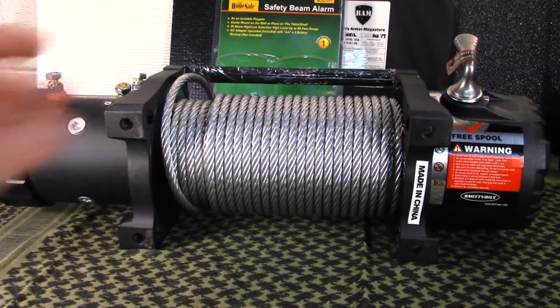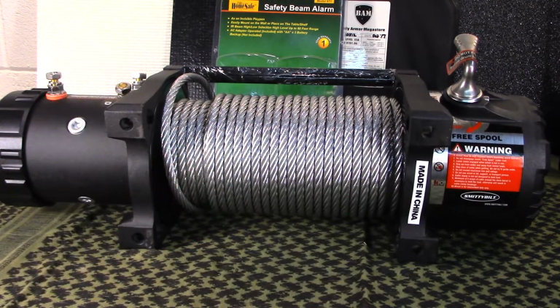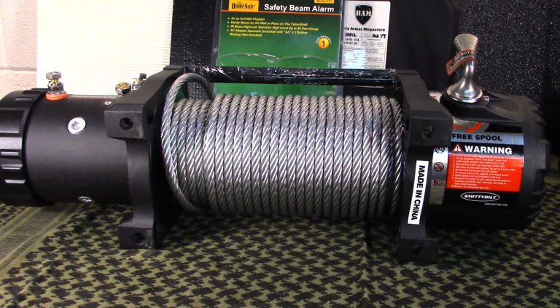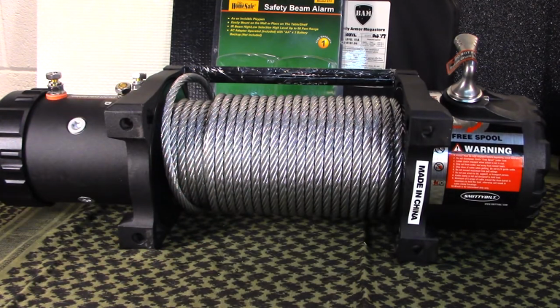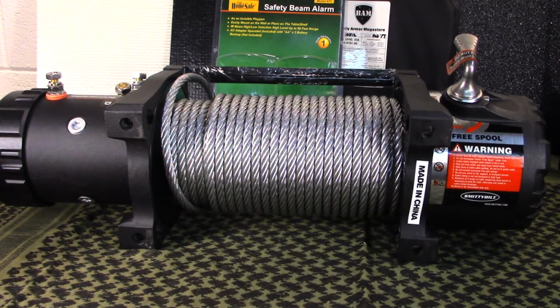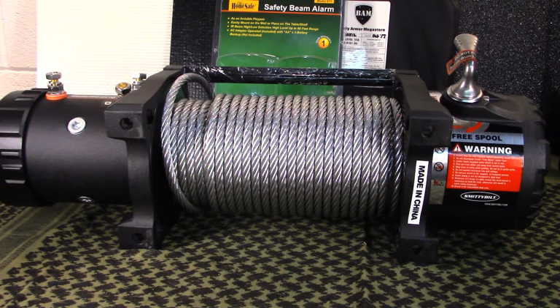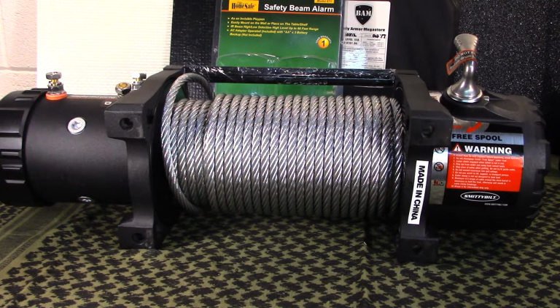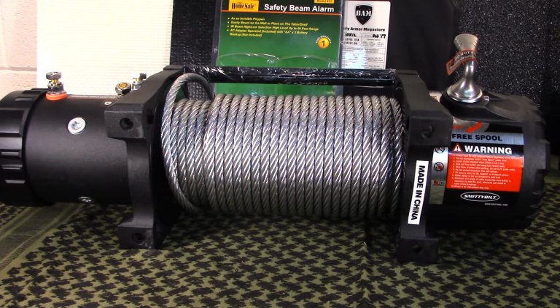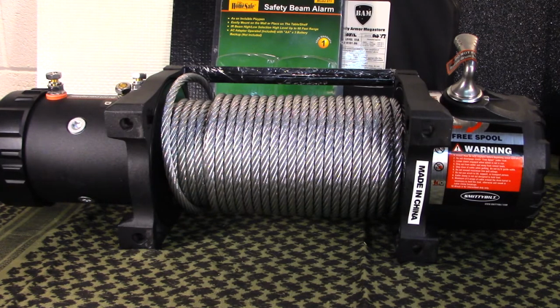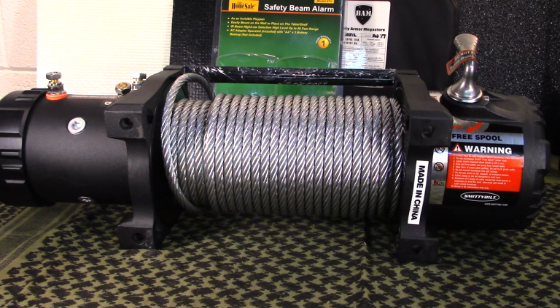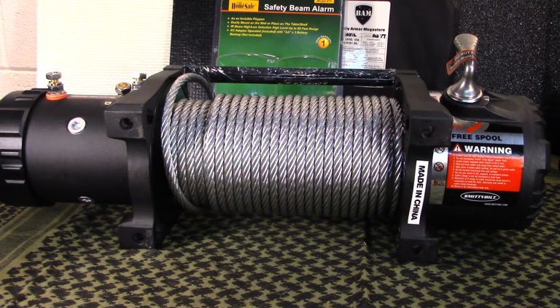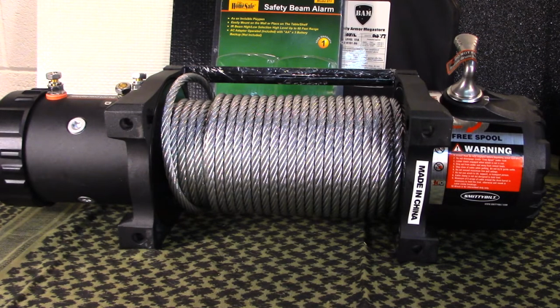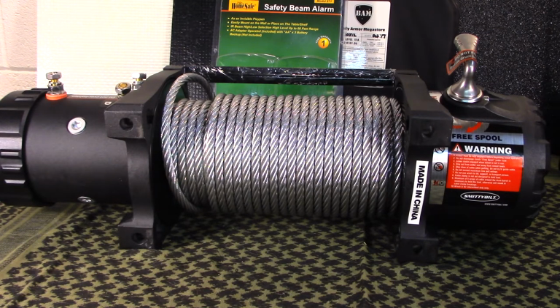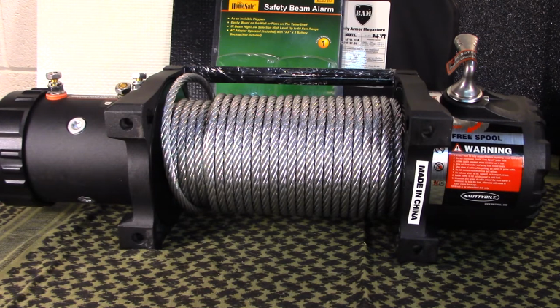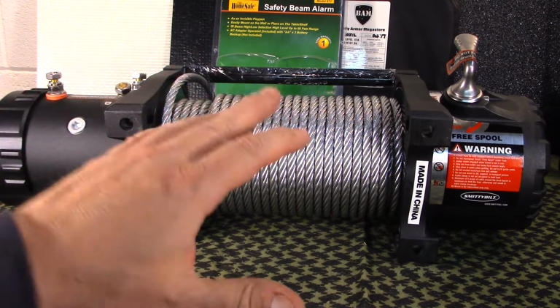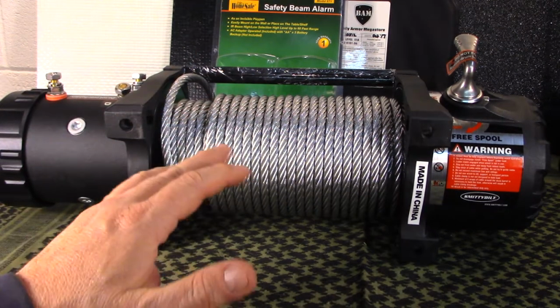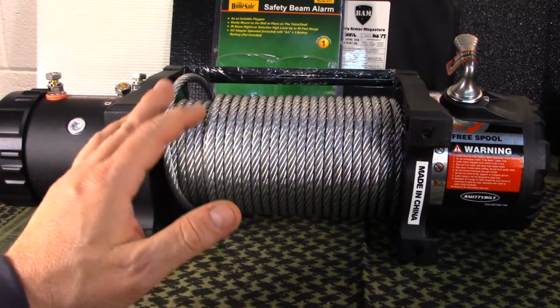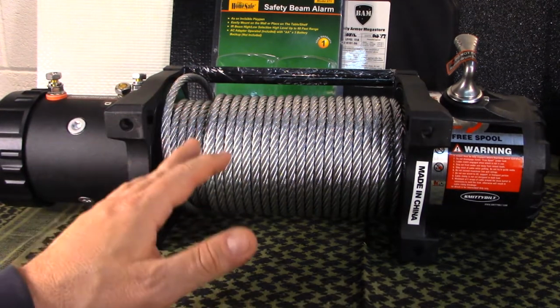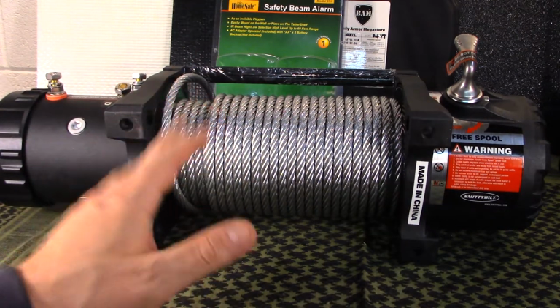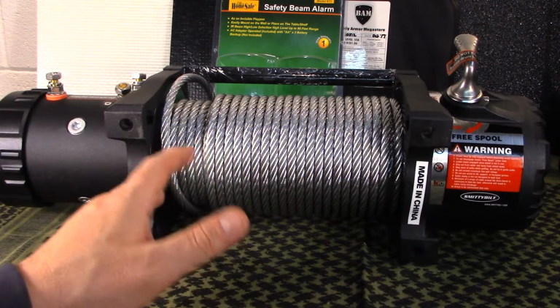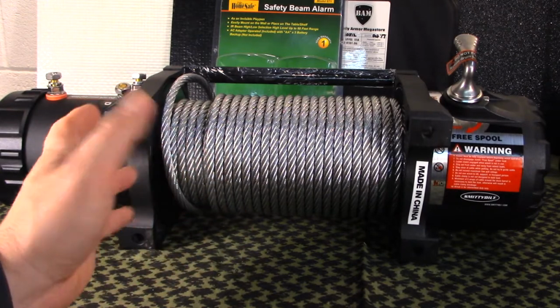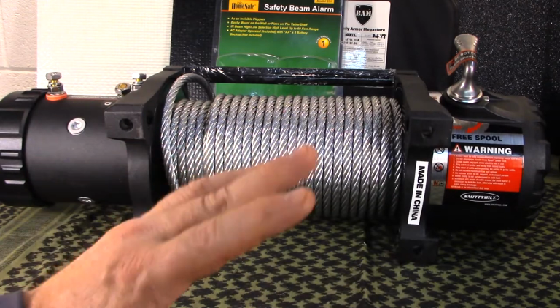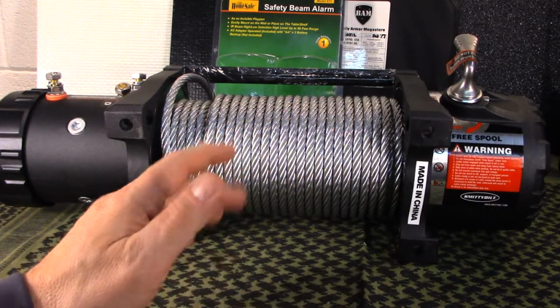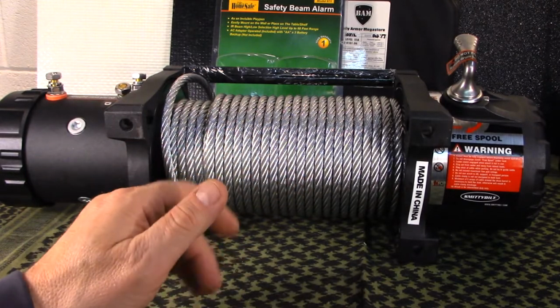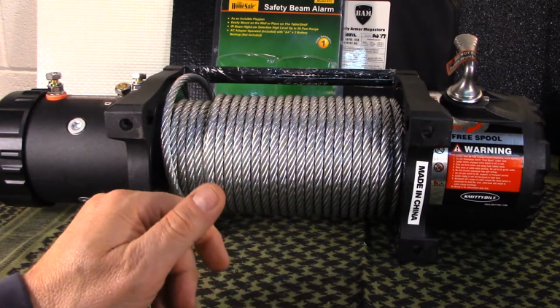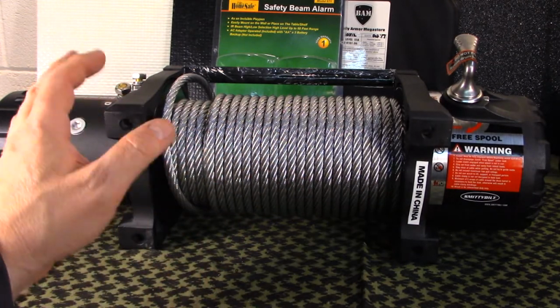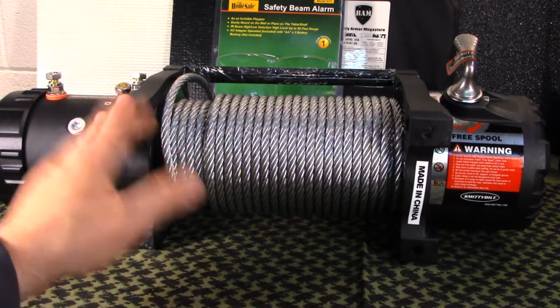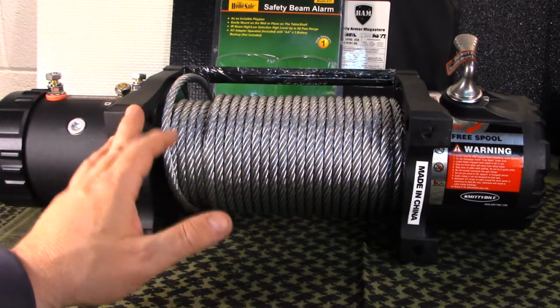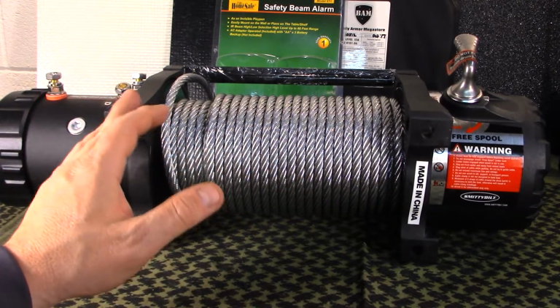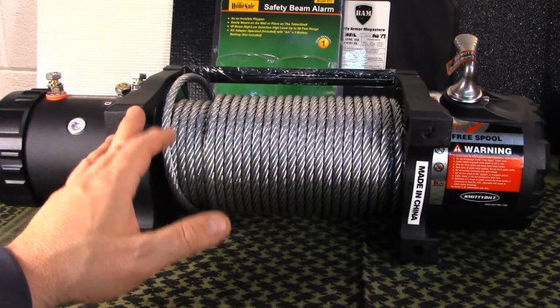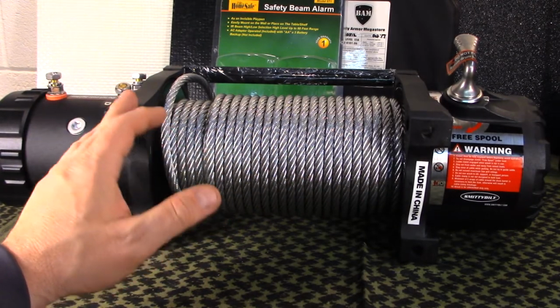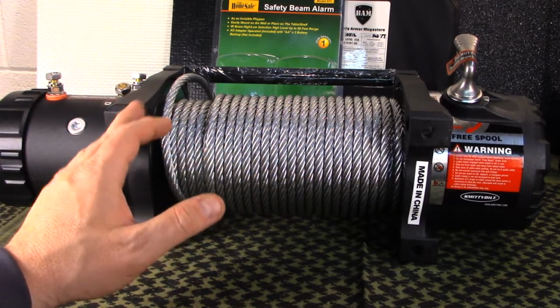This is the XRC 9500 and we're going to discuss how to clock this winch. I'm going to discuss that first in case you don't want to listen to the other portion of the video — you'll at least understand about how to clock these.